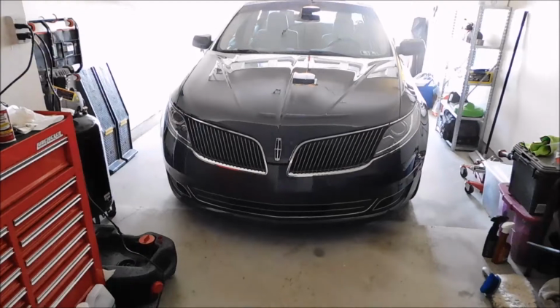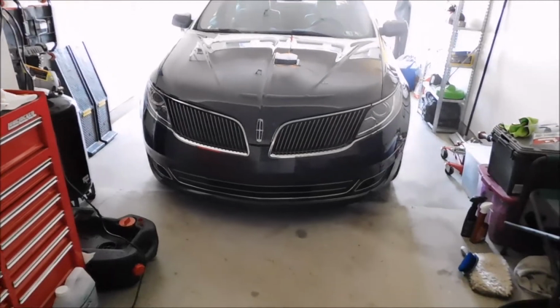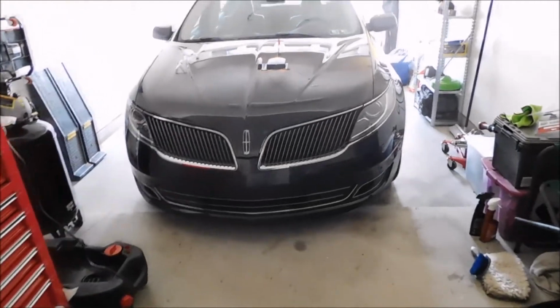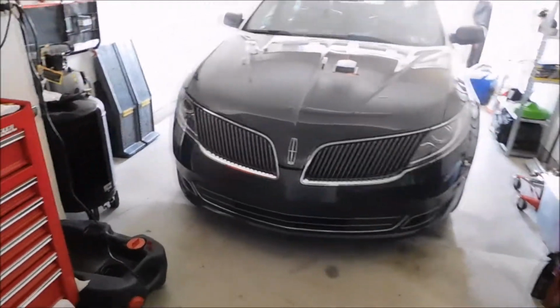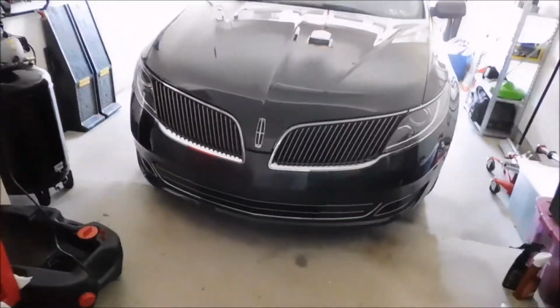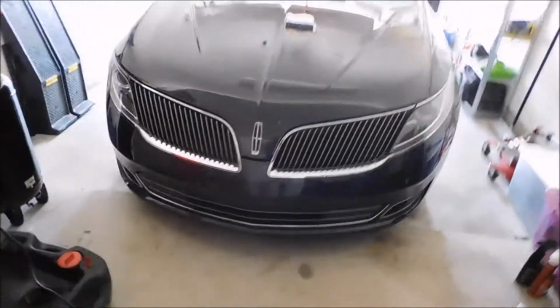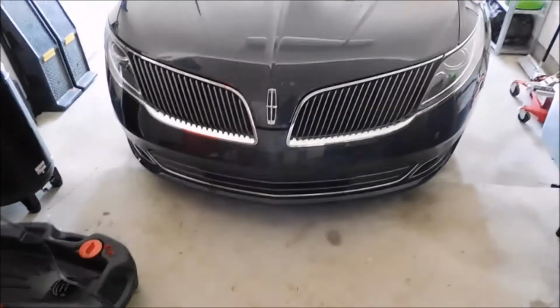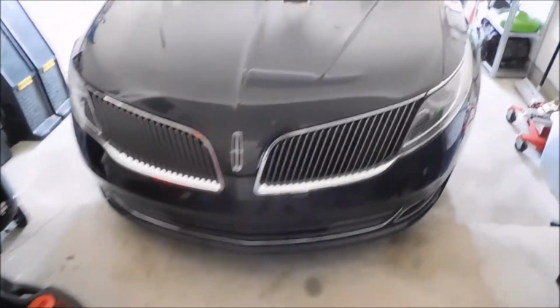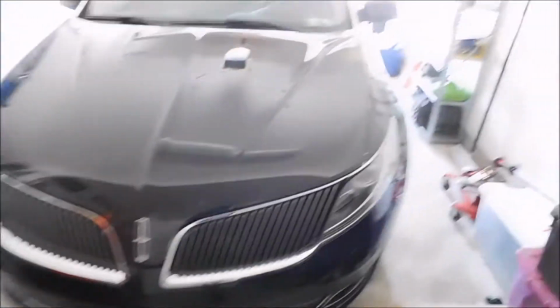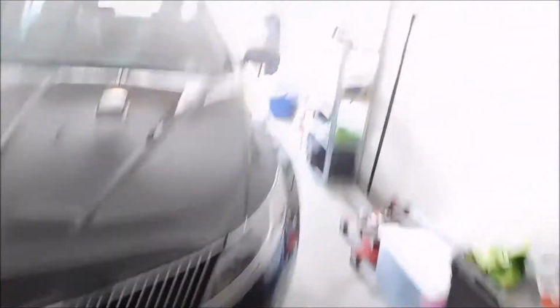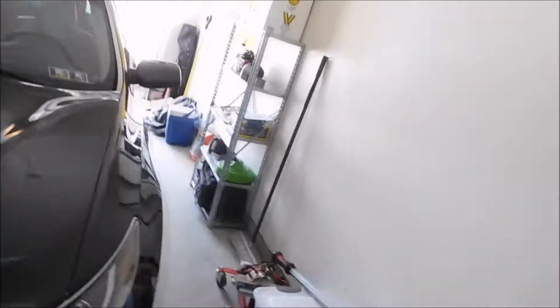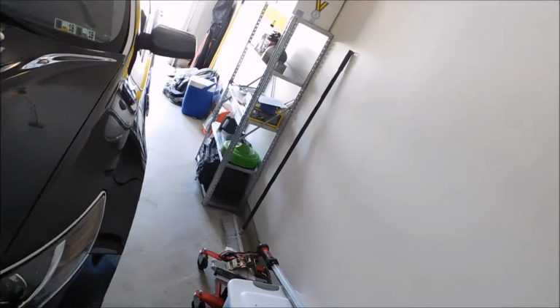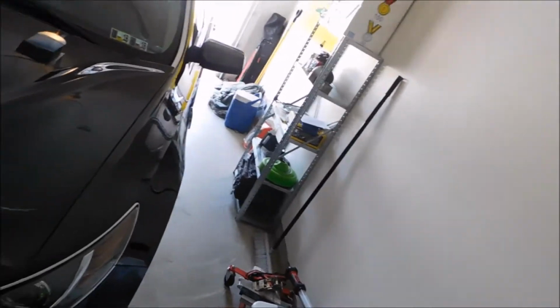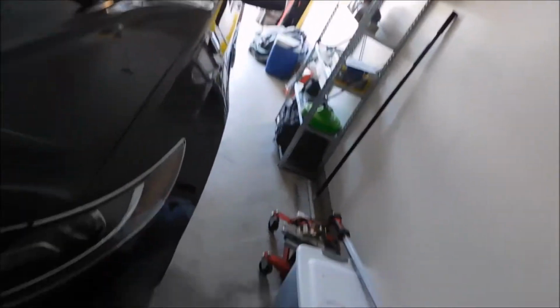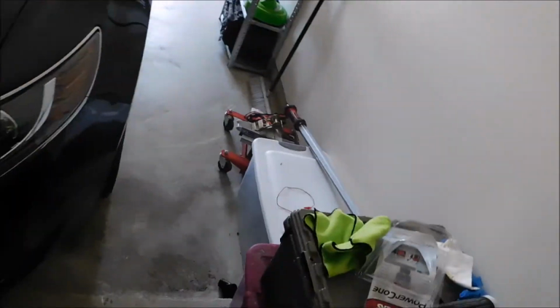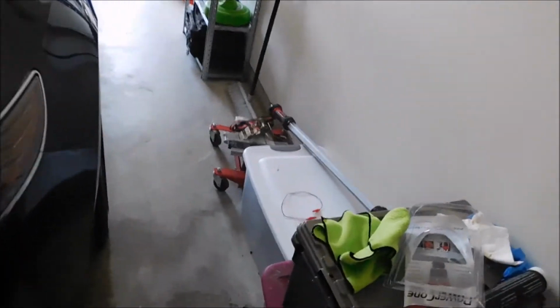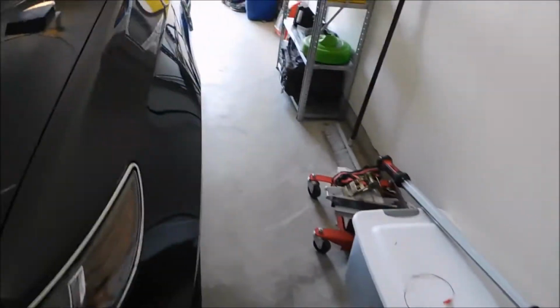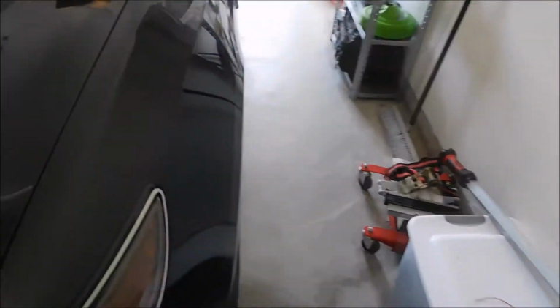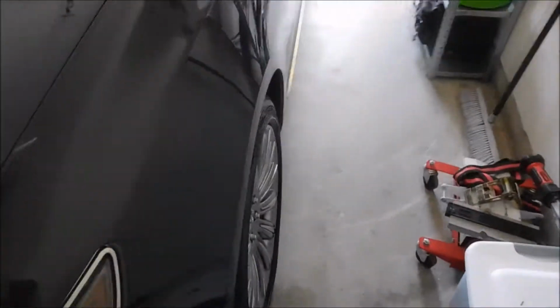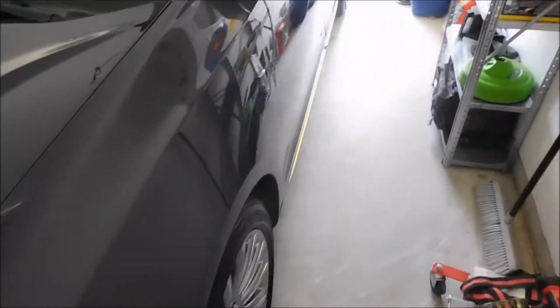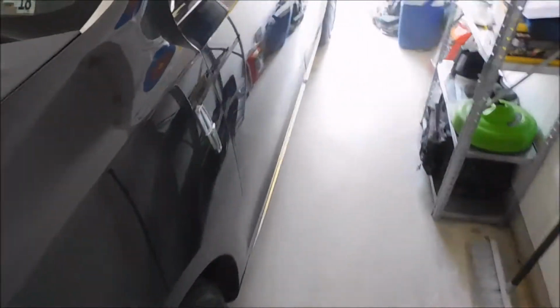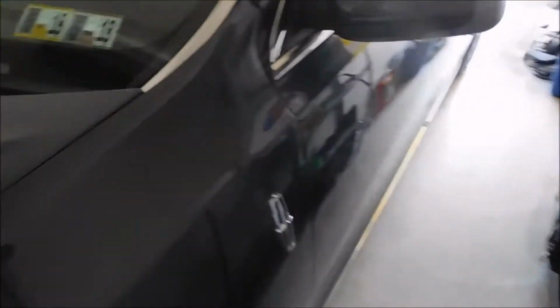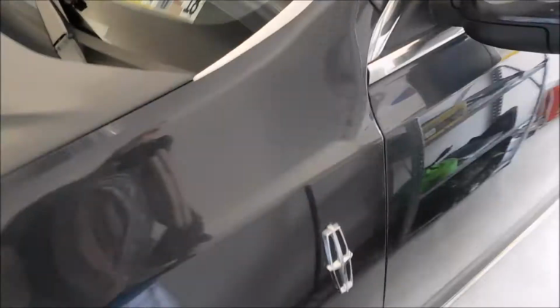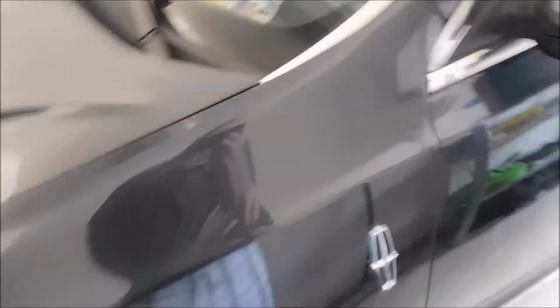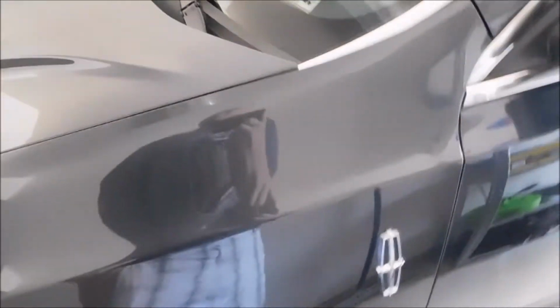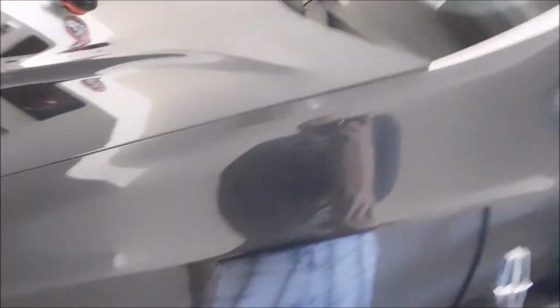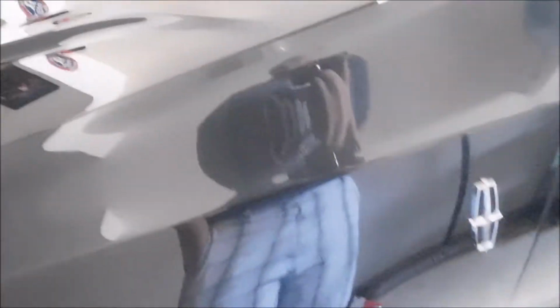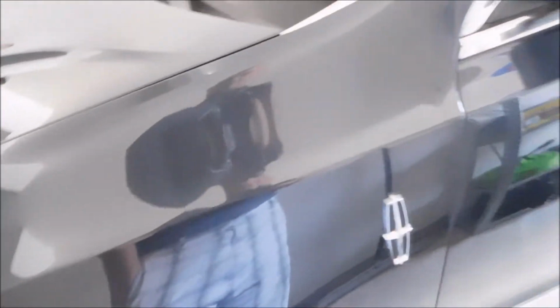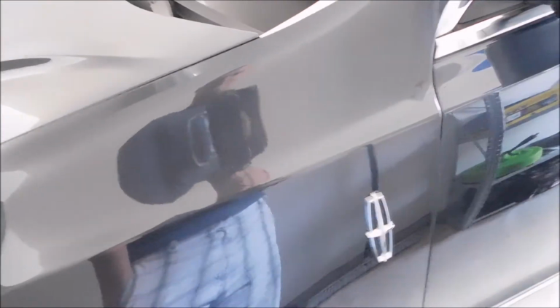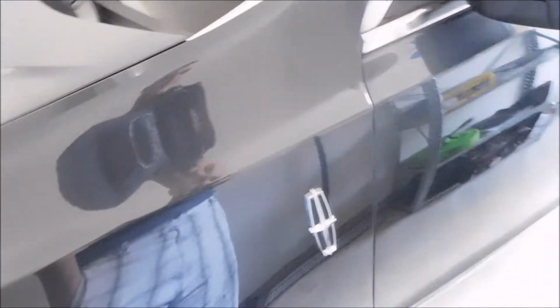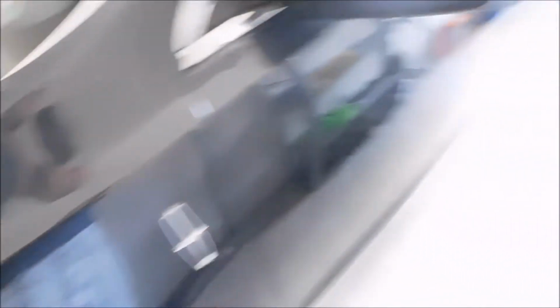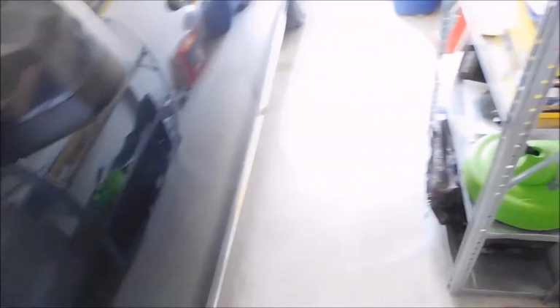All right you guys, so this is the new car. This is the 2014 Lincoln MKS that we bought a couple days ago.